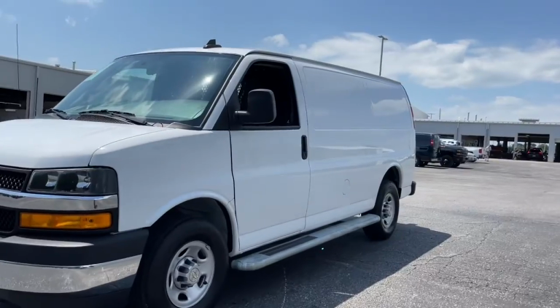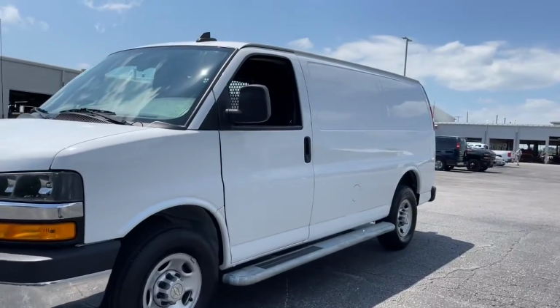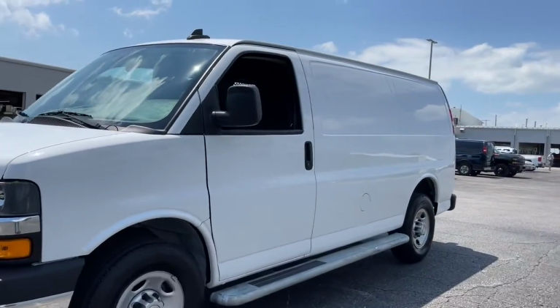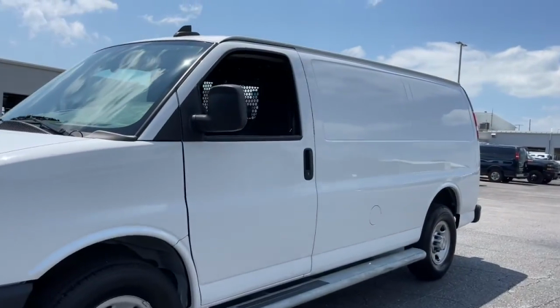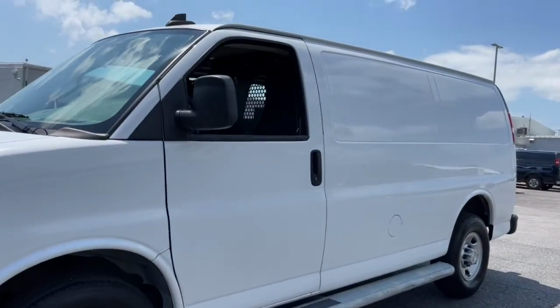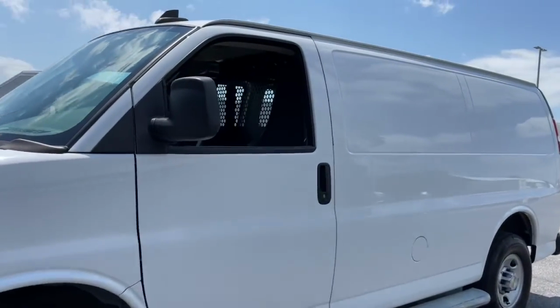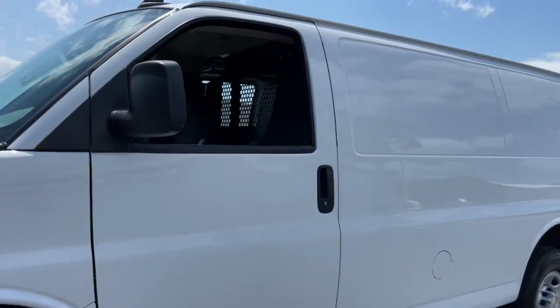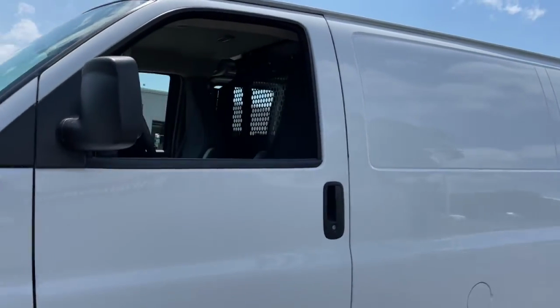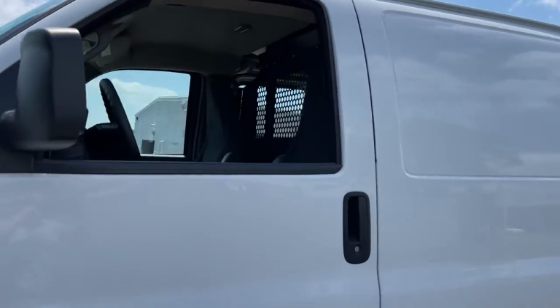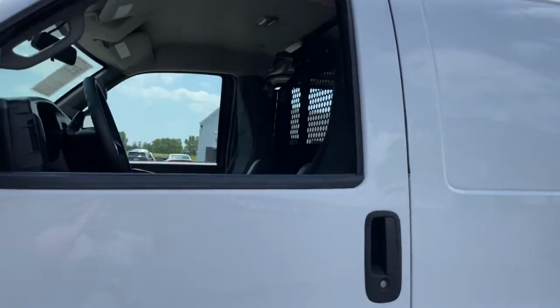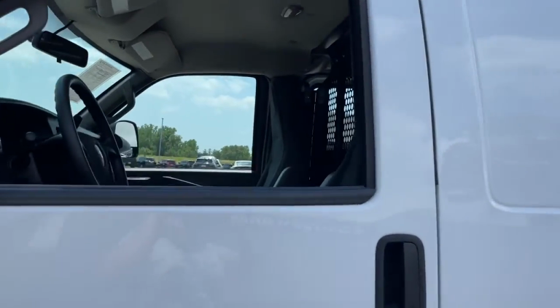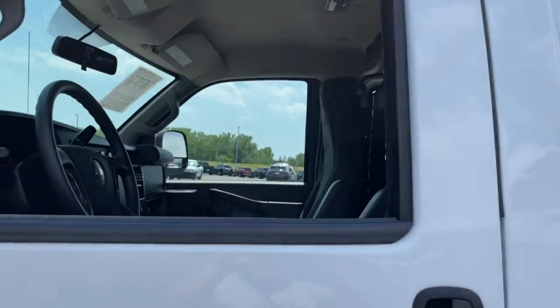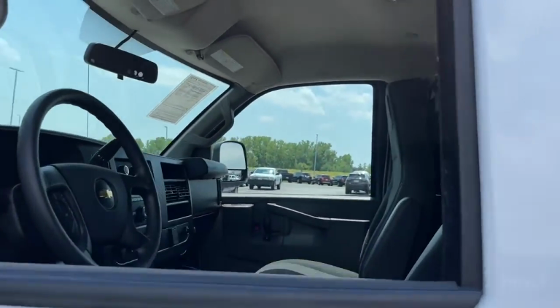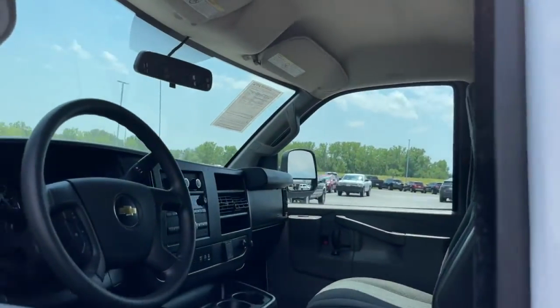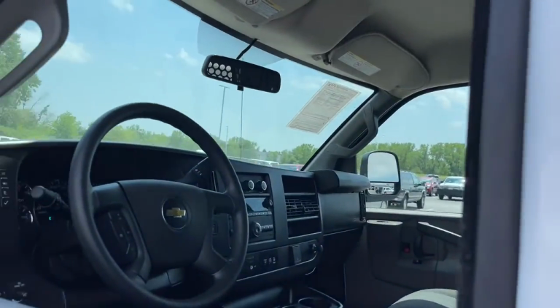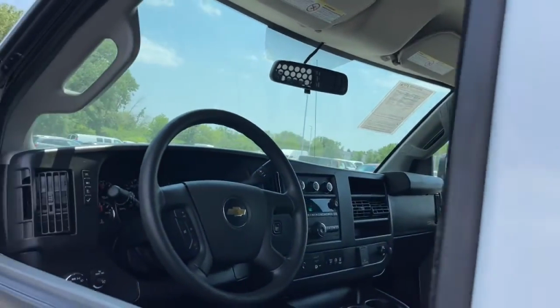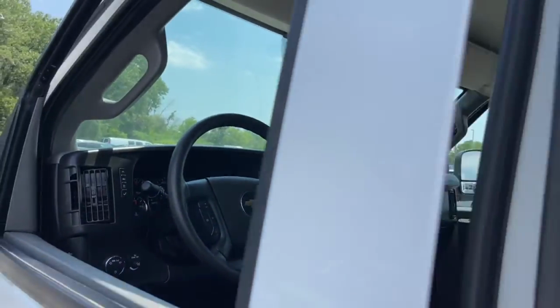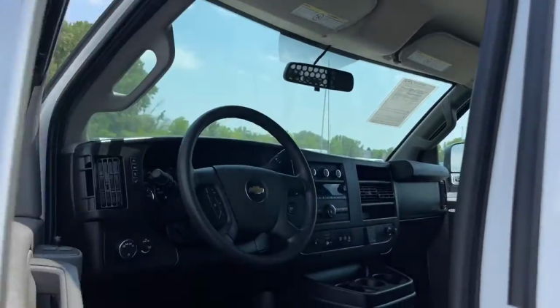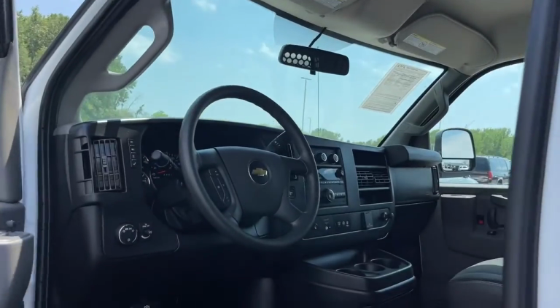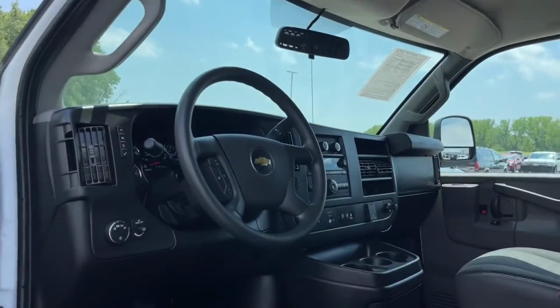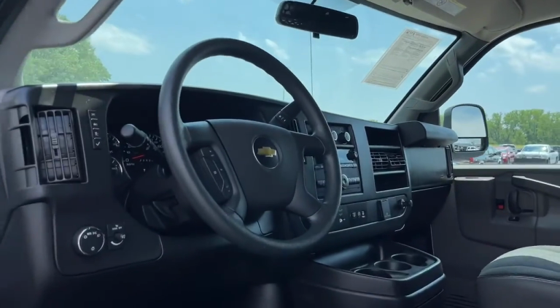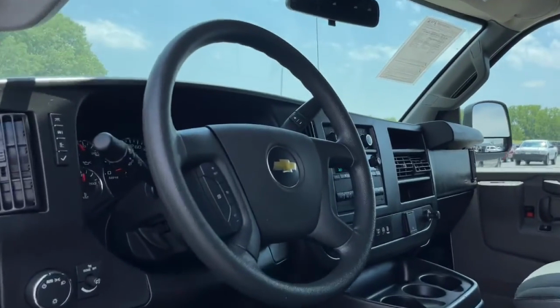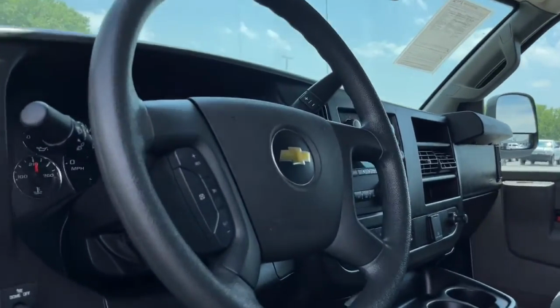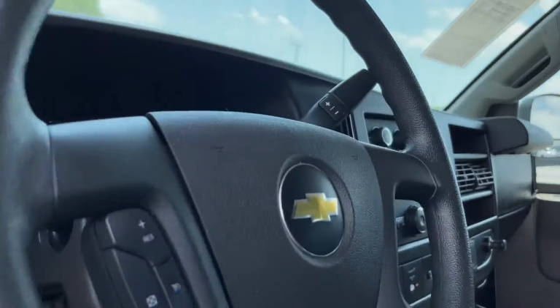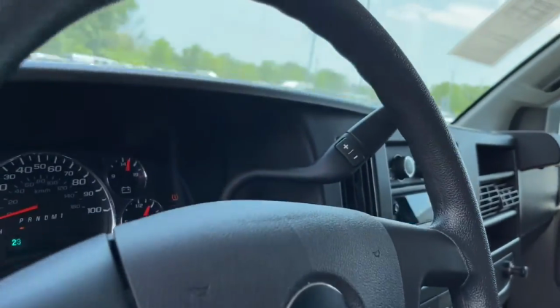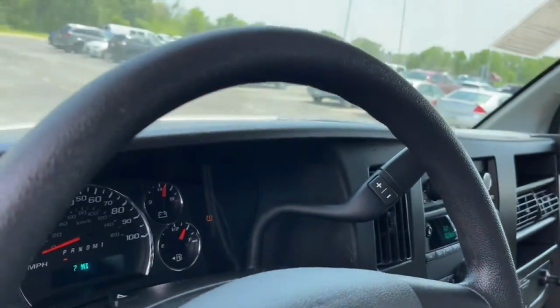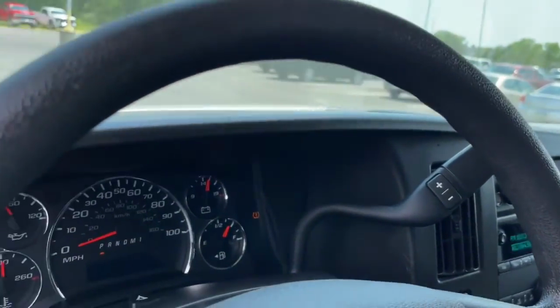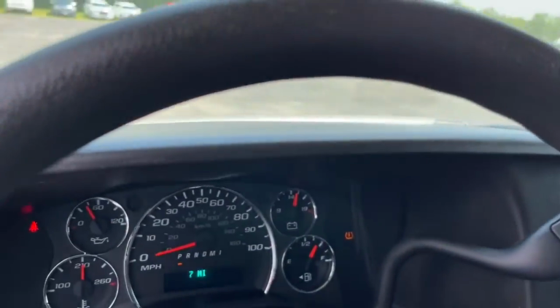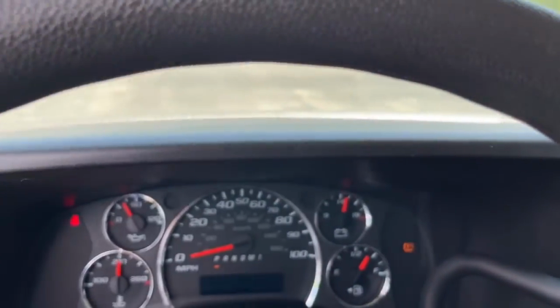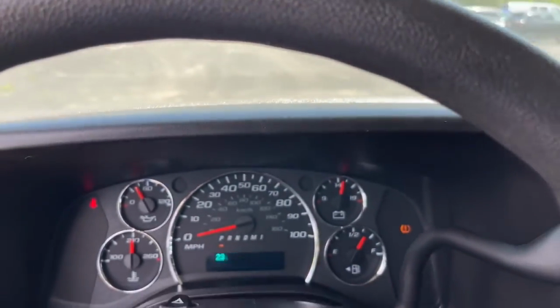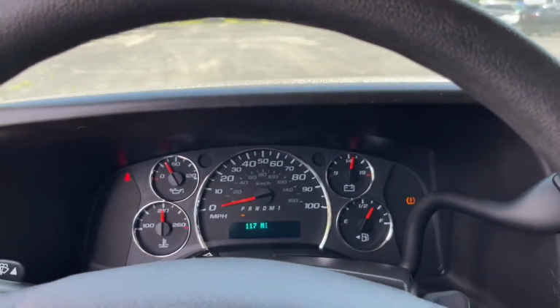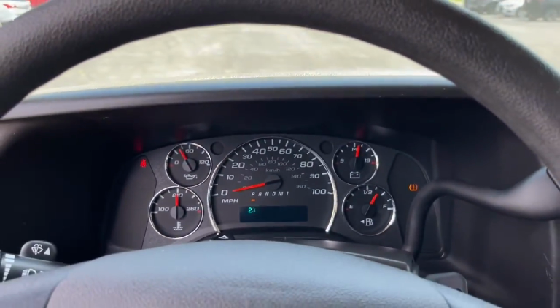You deserve a ride that was designed with your needs in mind. The time is right to take advantage of the technology, performance, and creature comforts this vehicle has to offer.